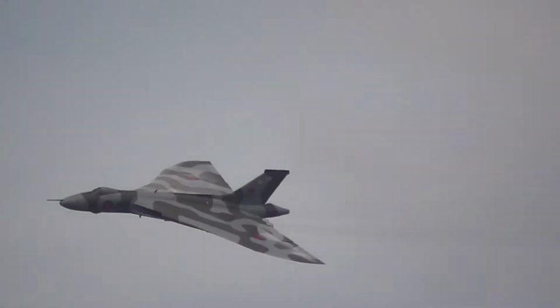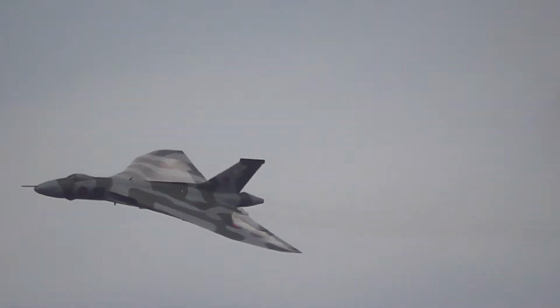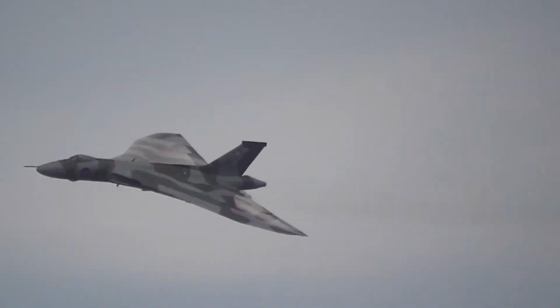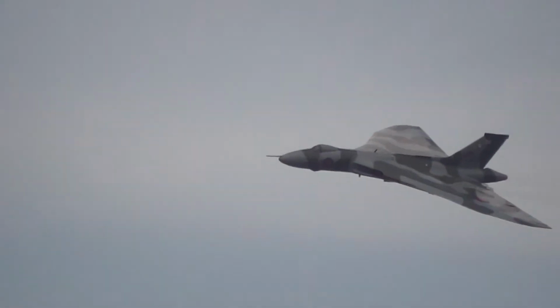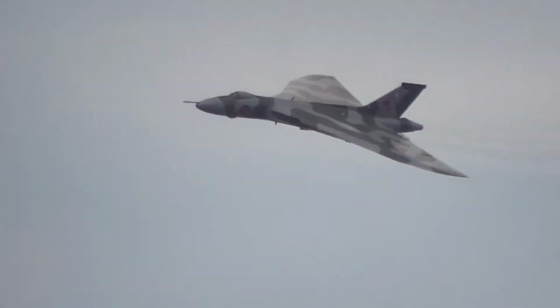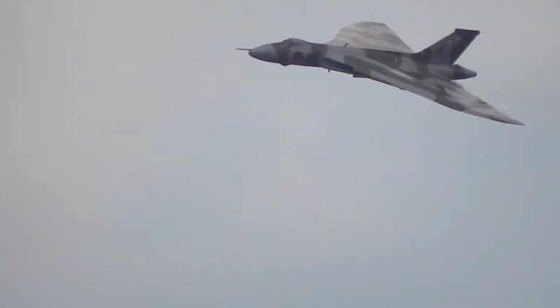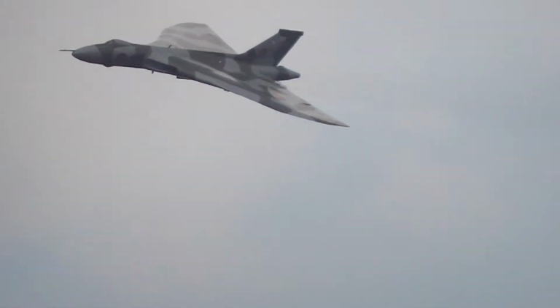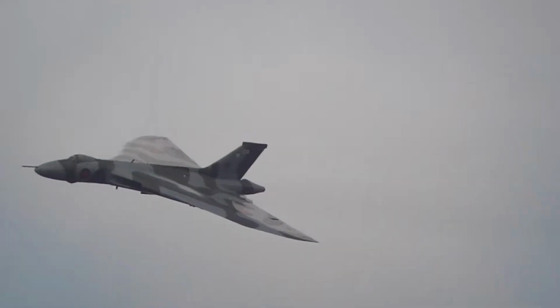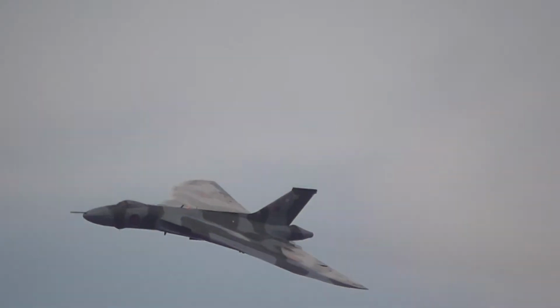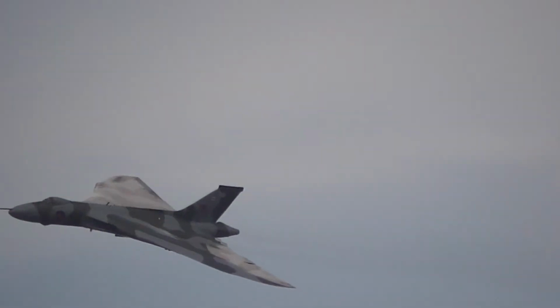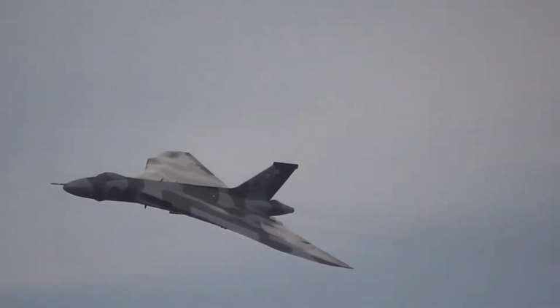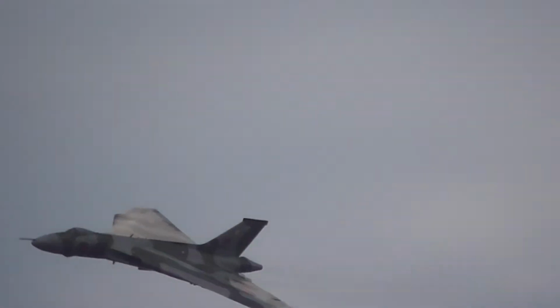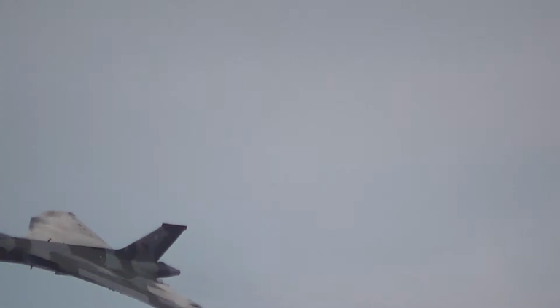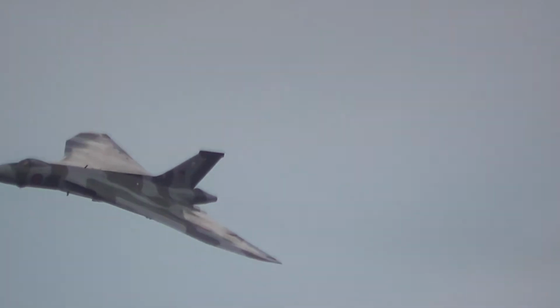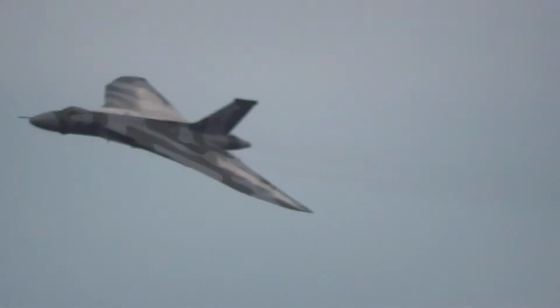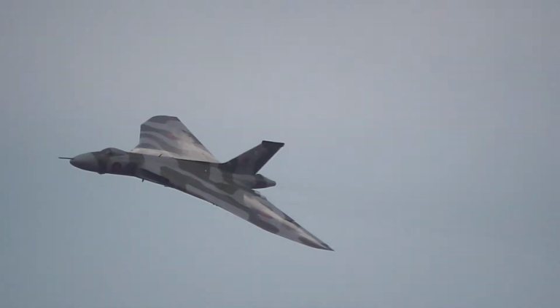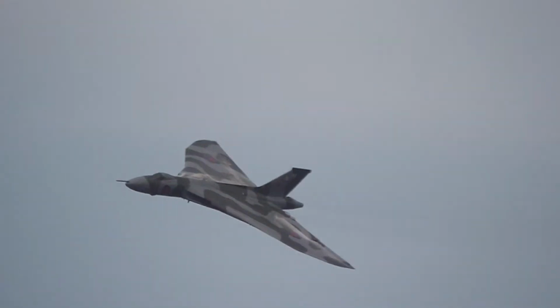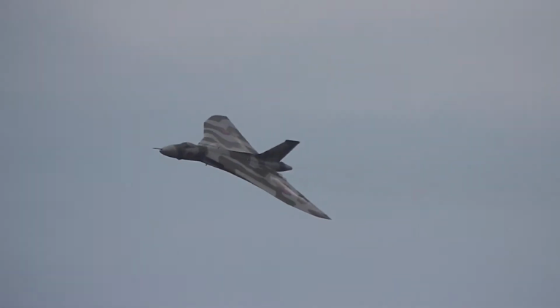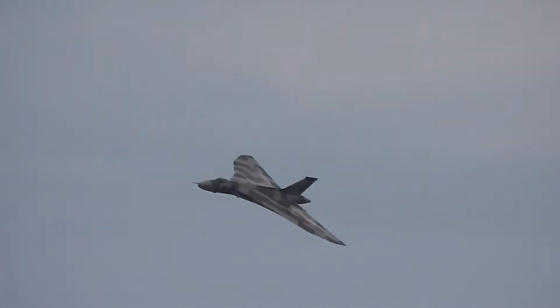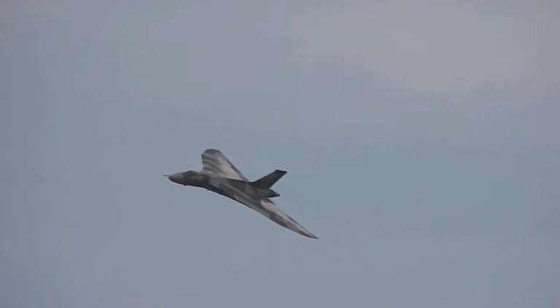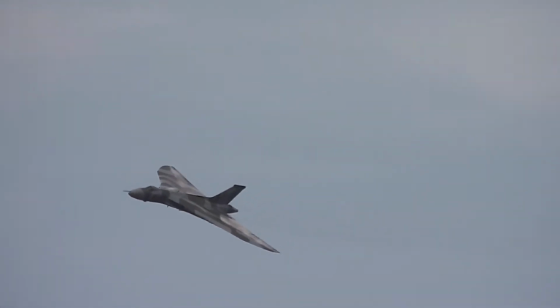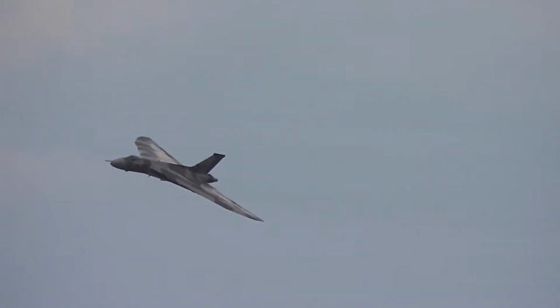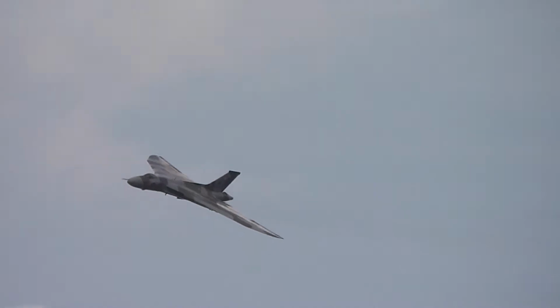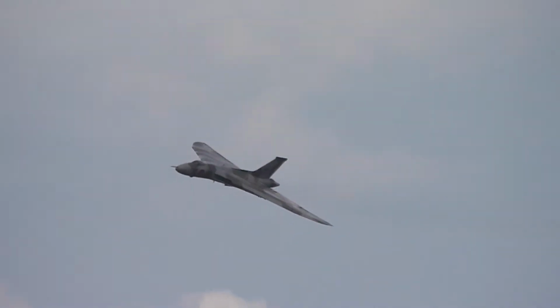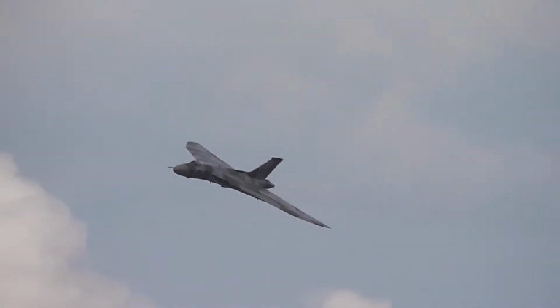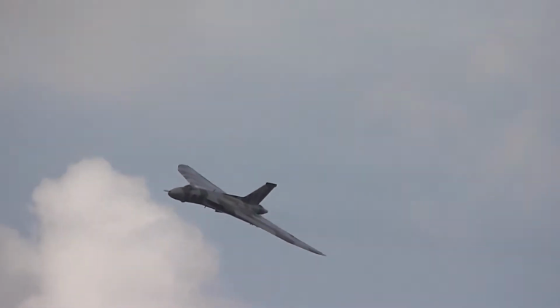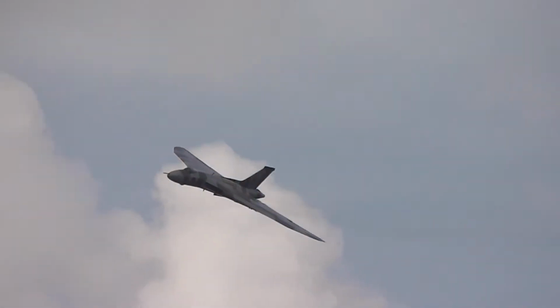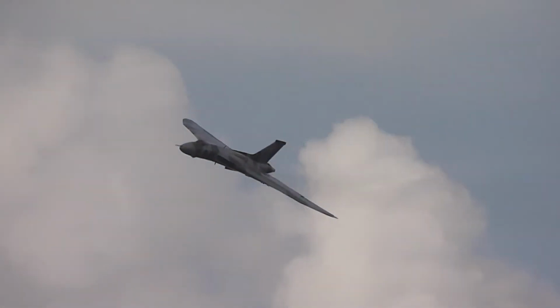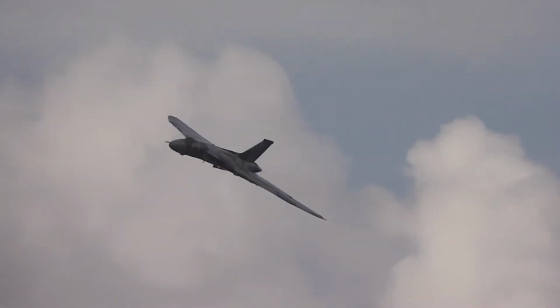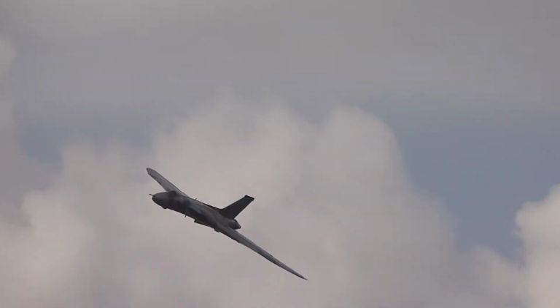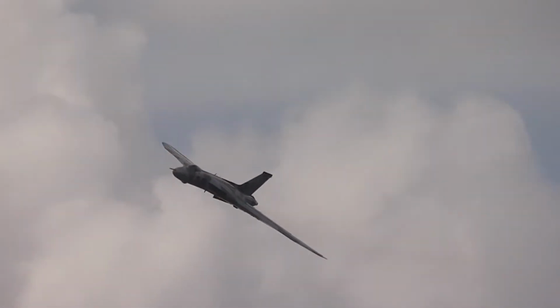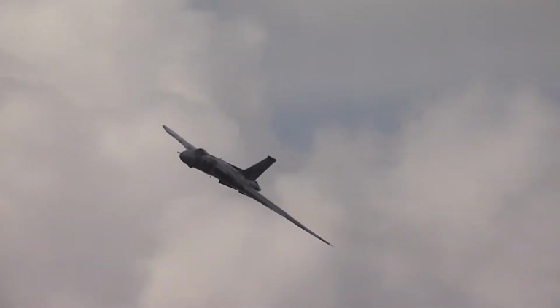The man who was the captain of that Black Buck raid was Squadron Leader Martin Withers. He was awarded the Distinguished Flying Cross. He's sitting in the right-hand seat of the aircraft as we speak, and he's the chief pilot of the Vulcan to the Sky Trust.